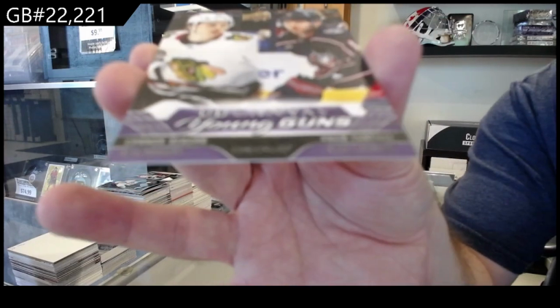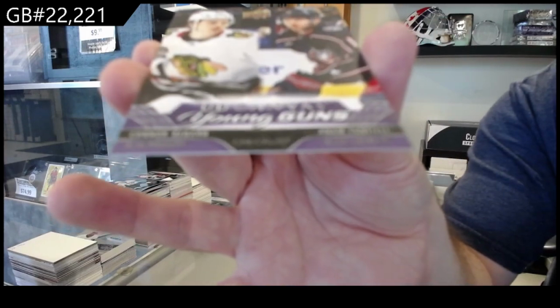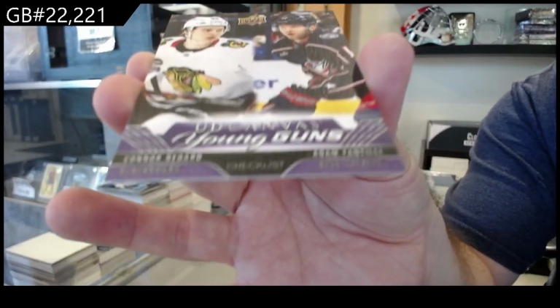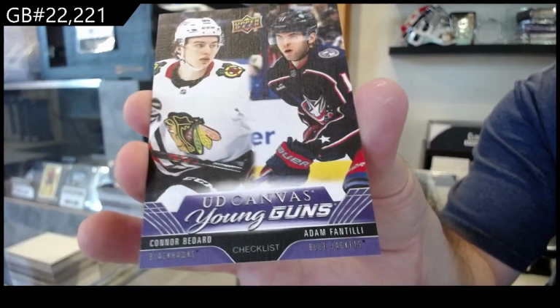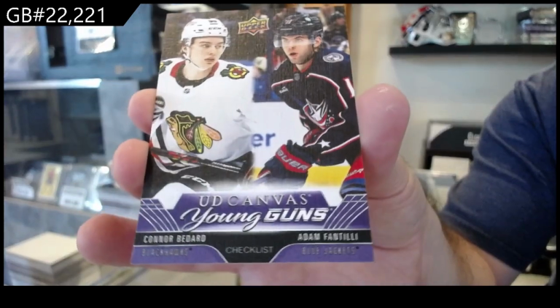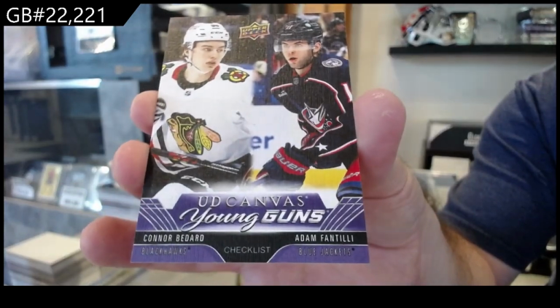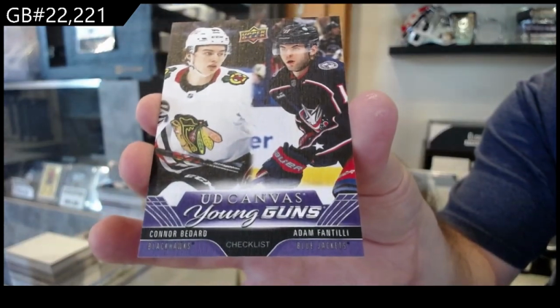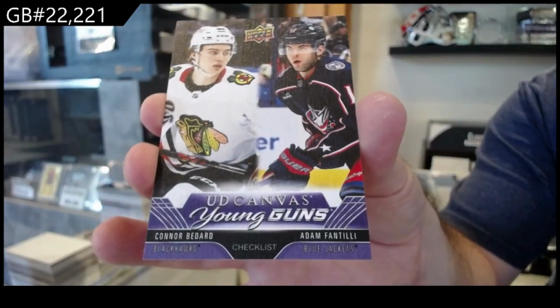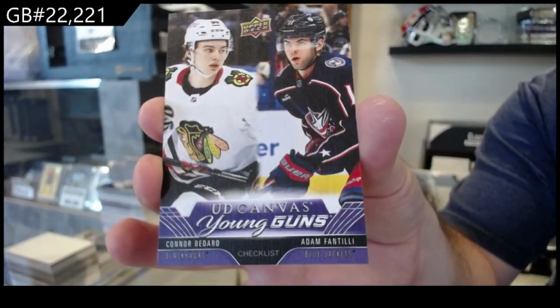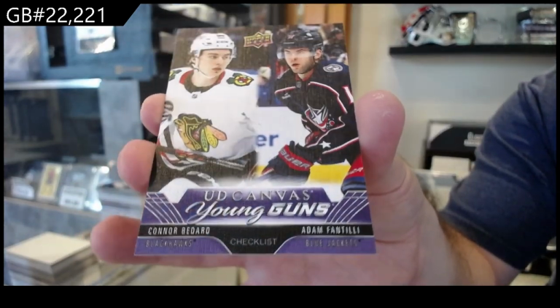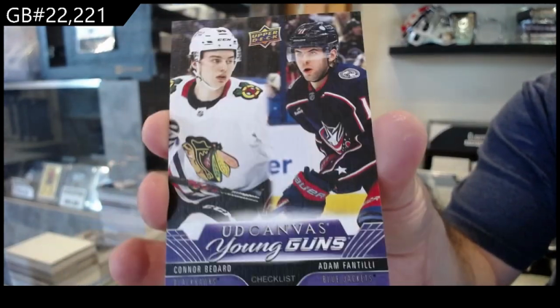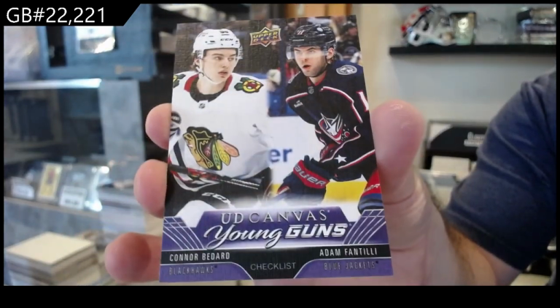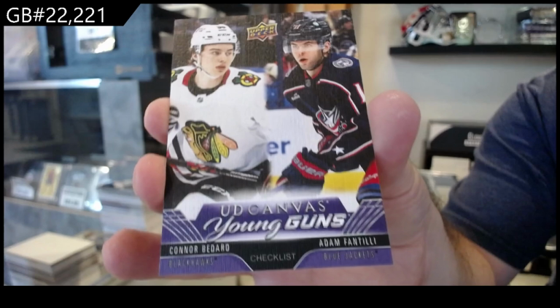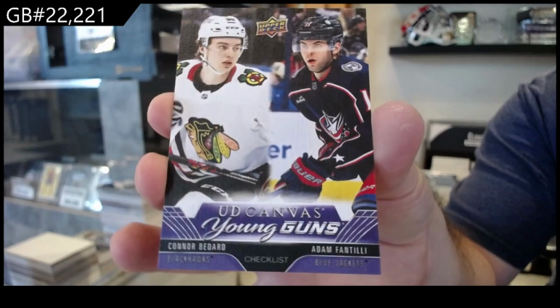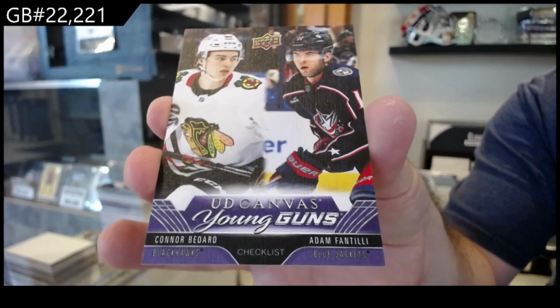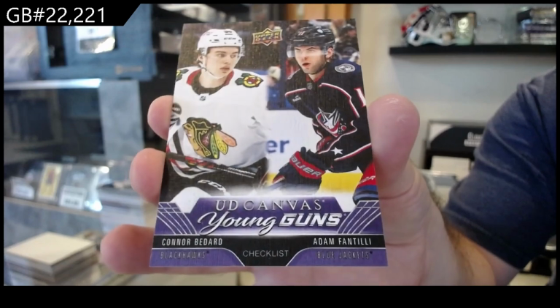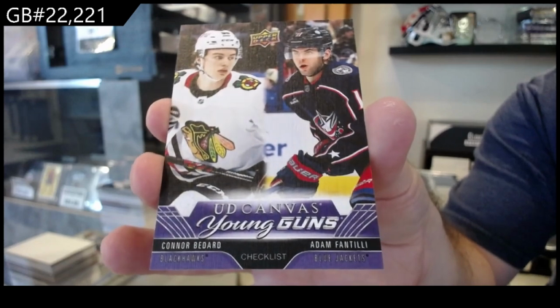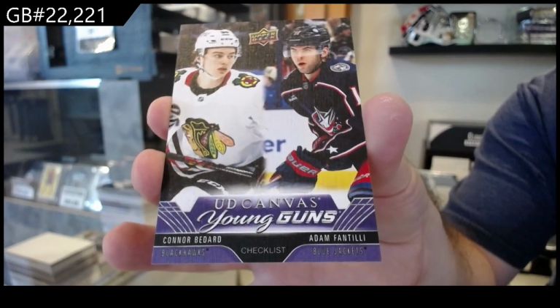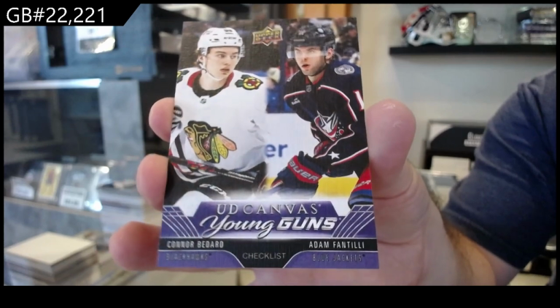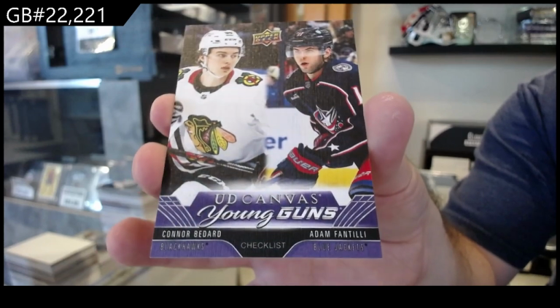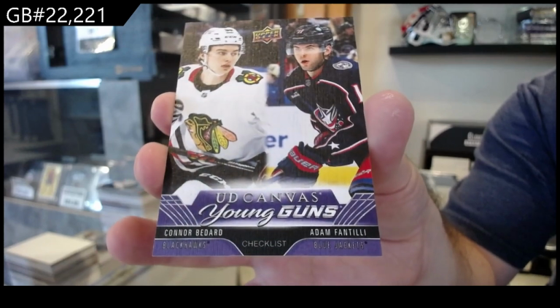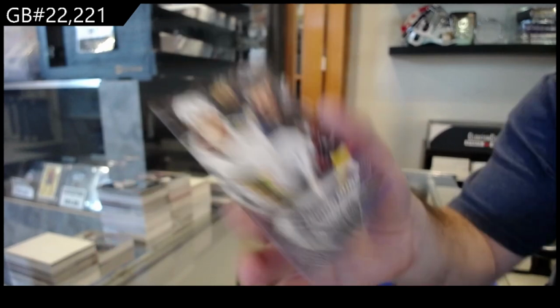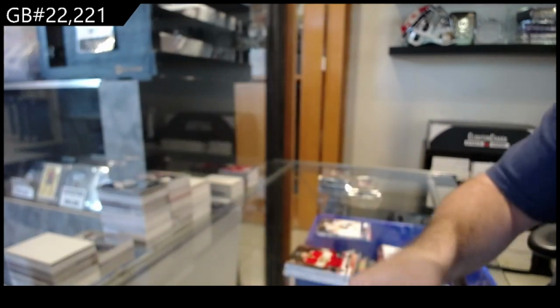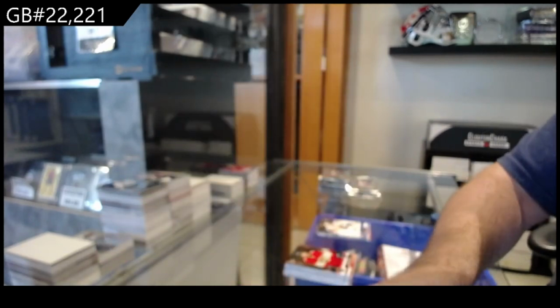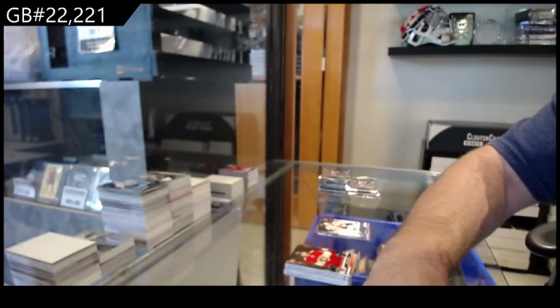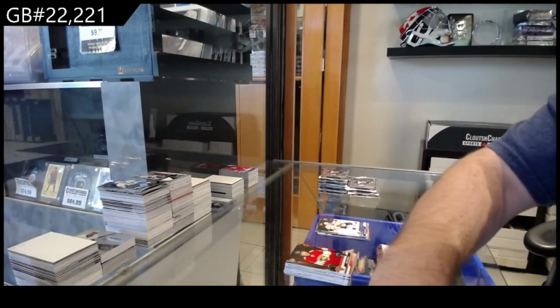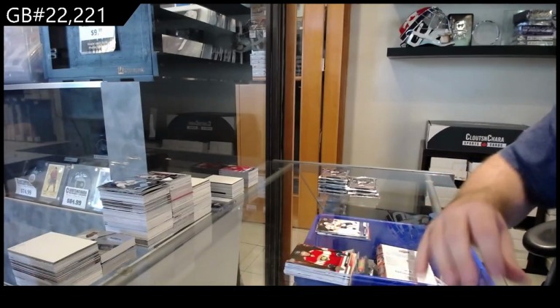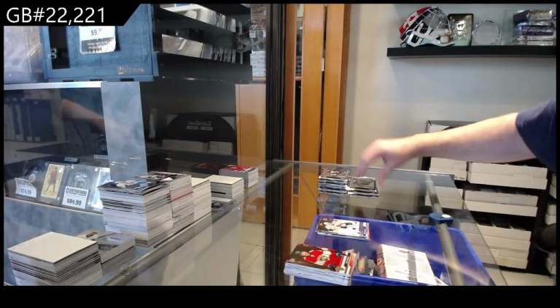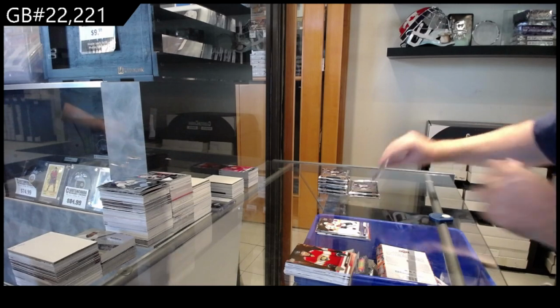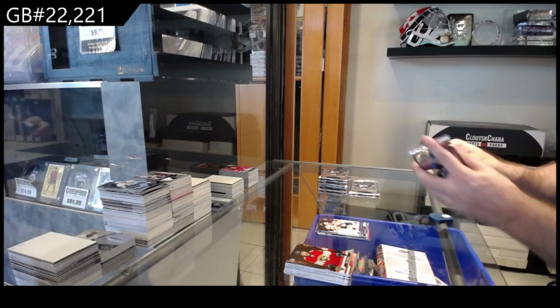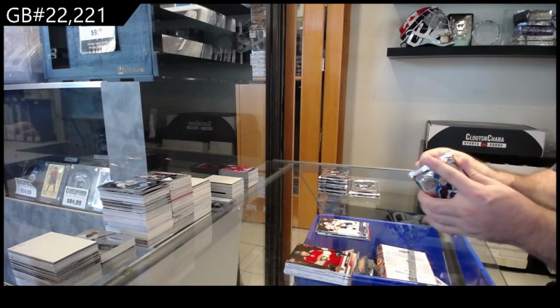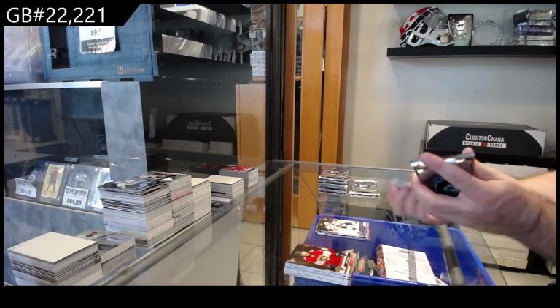Bedard — Fantilli. Fantilli is on the left and right of both the Young Guns checklist and the Canvas, so whoever's got Columbus is getting one of the two.